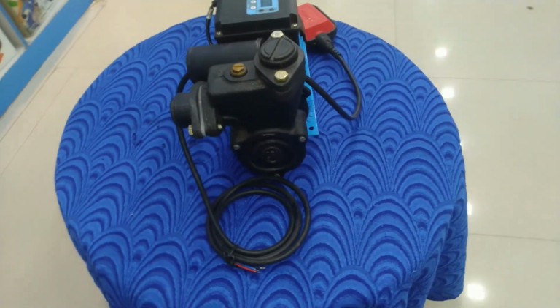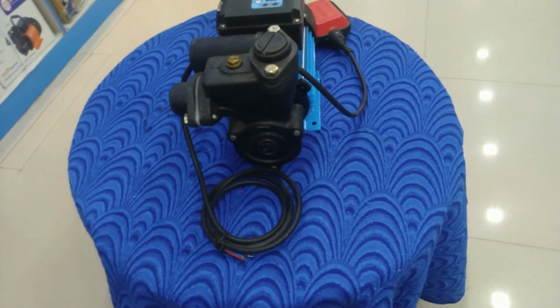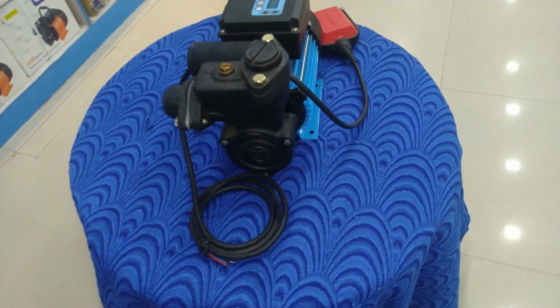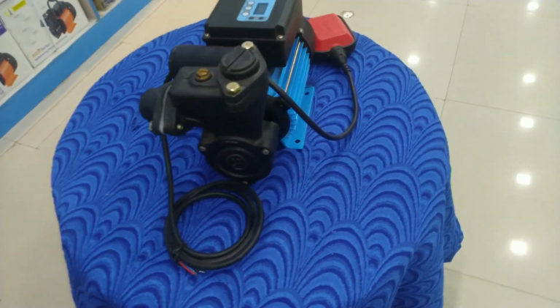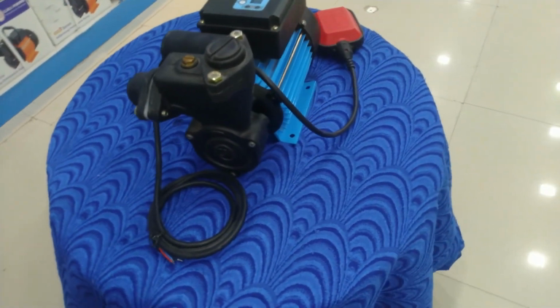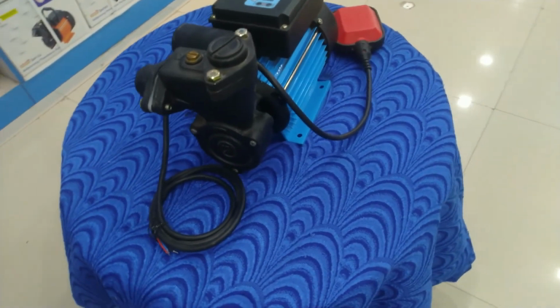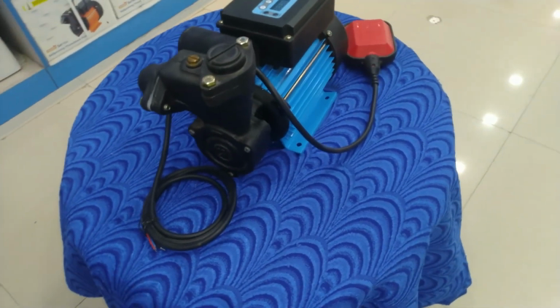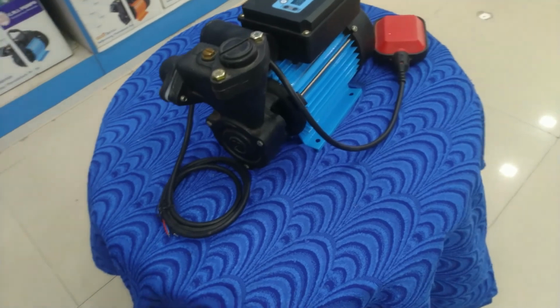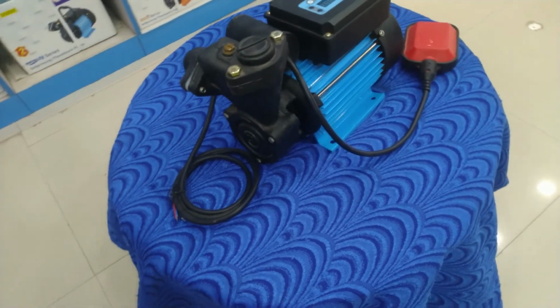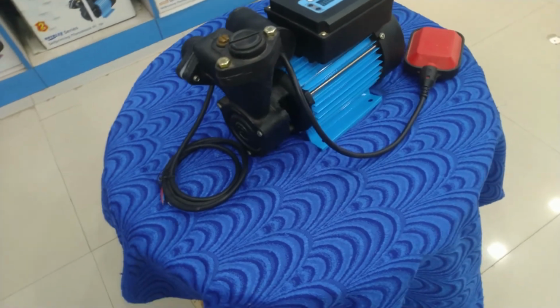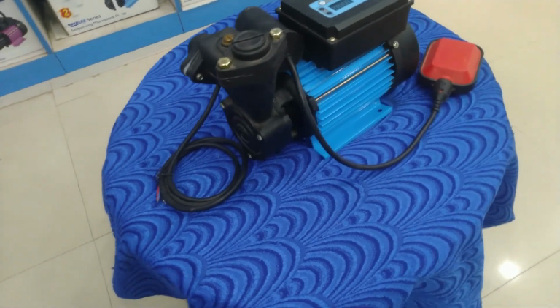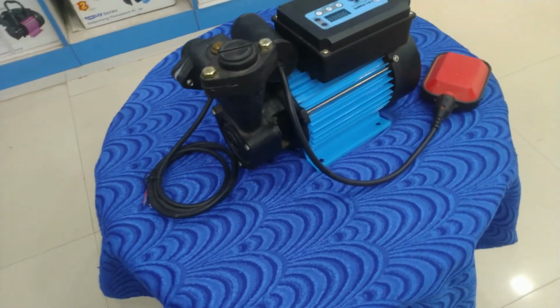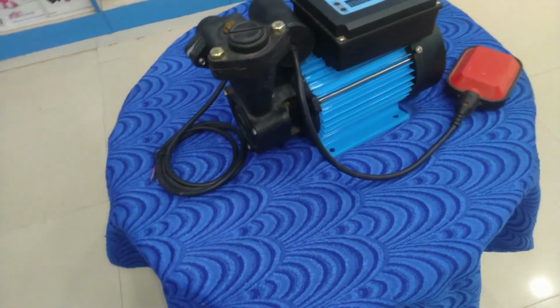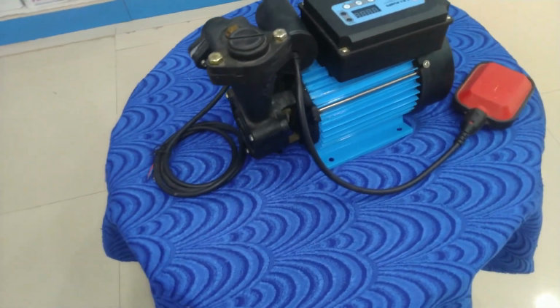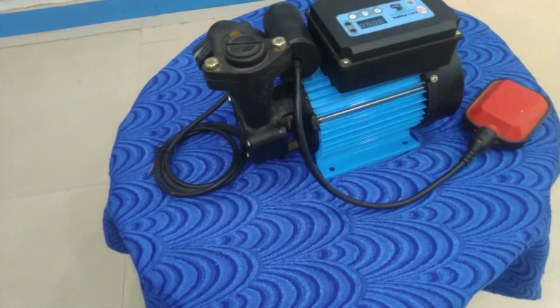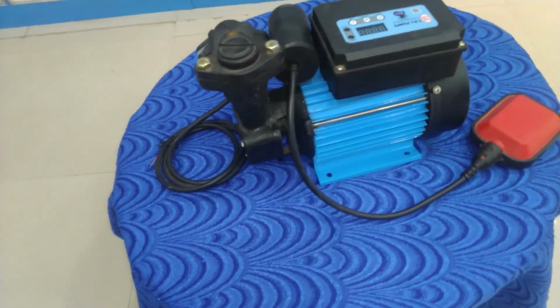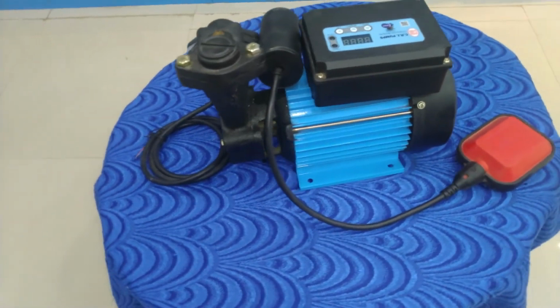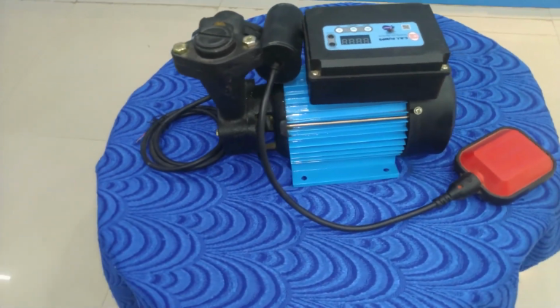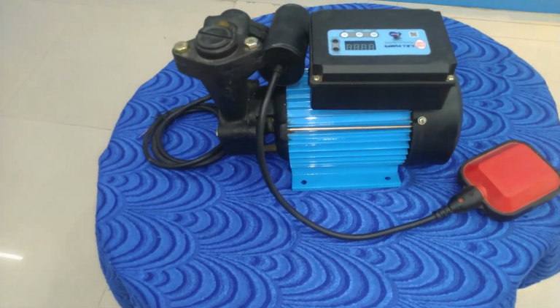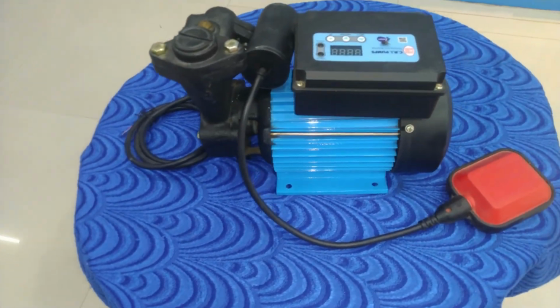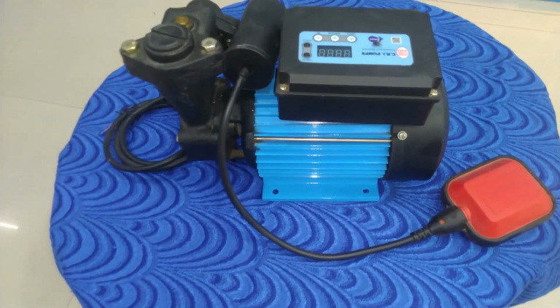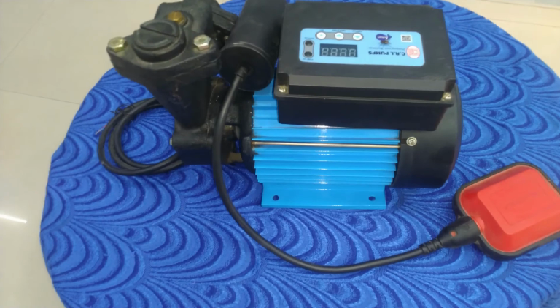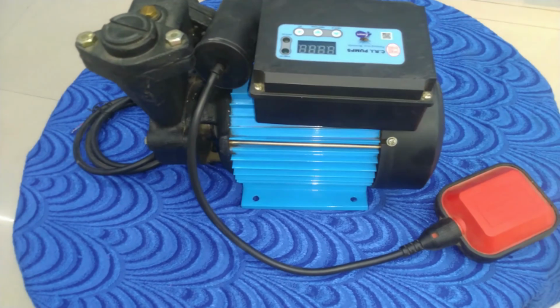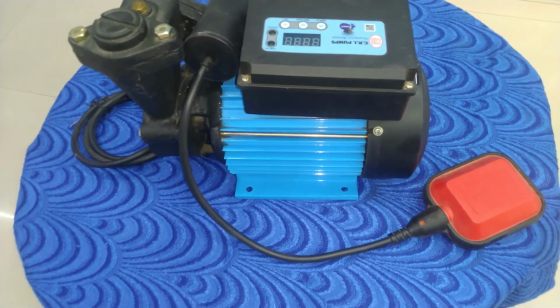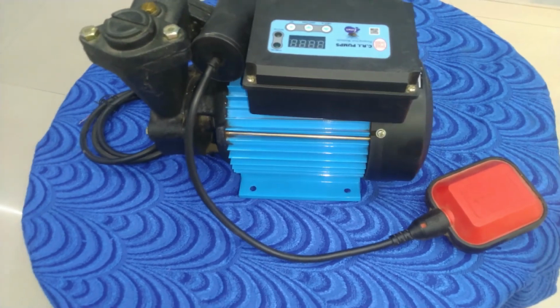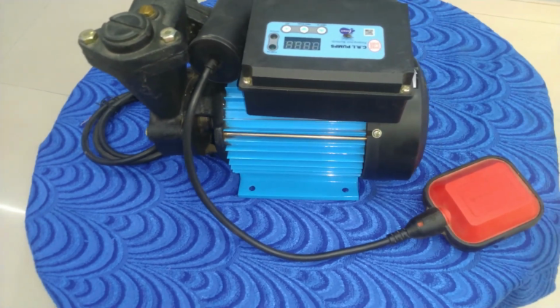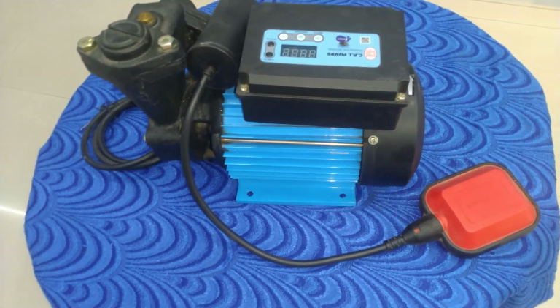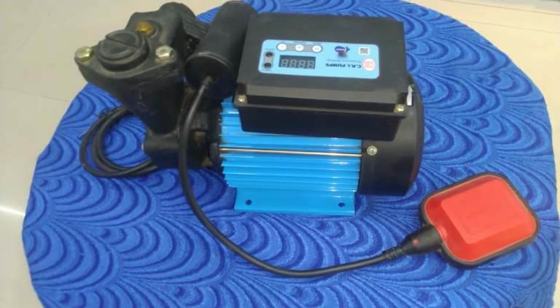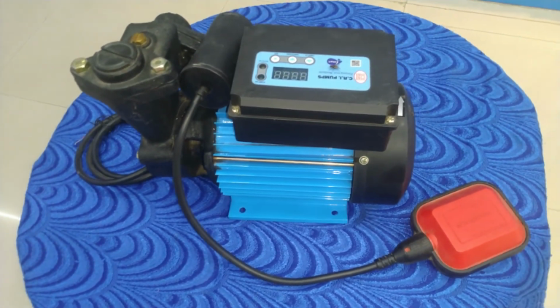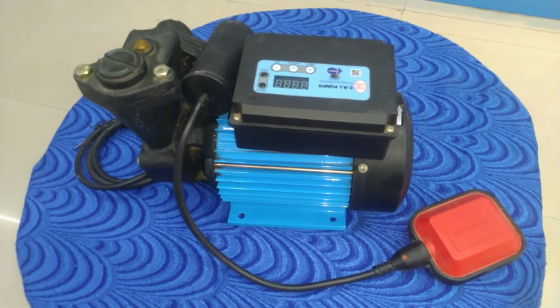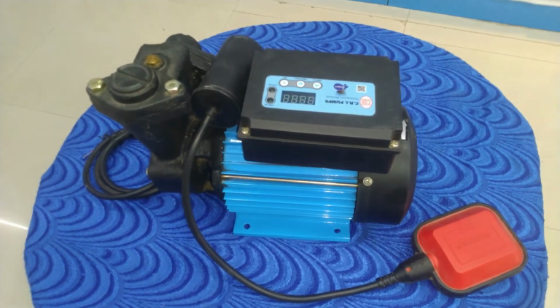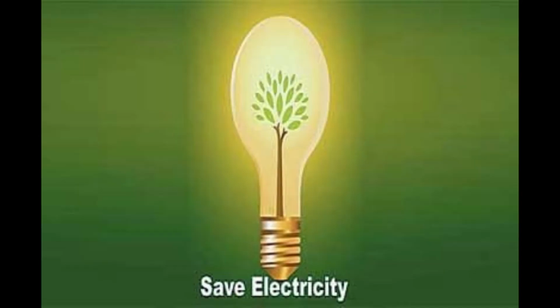The second use is Civil Purpose. Pressure Boosting System. The Ice Smart Pump is used for this purpose.